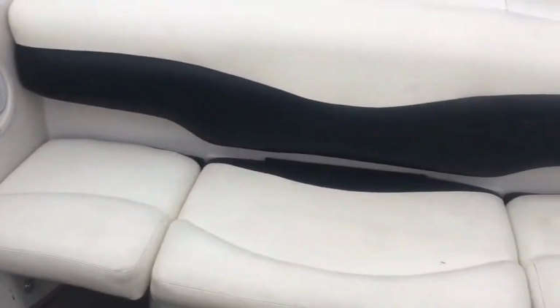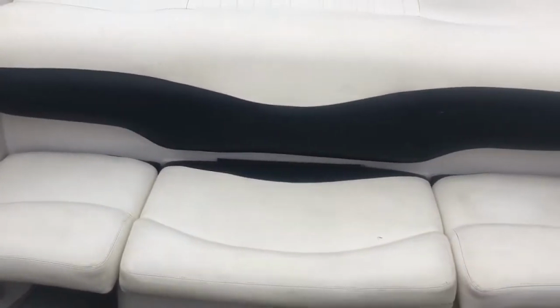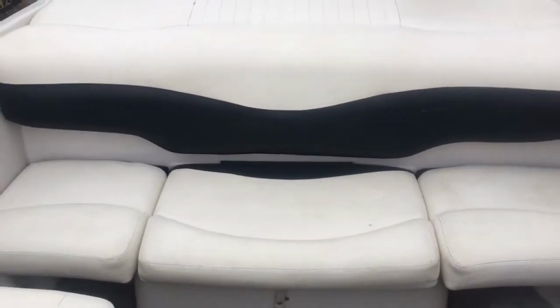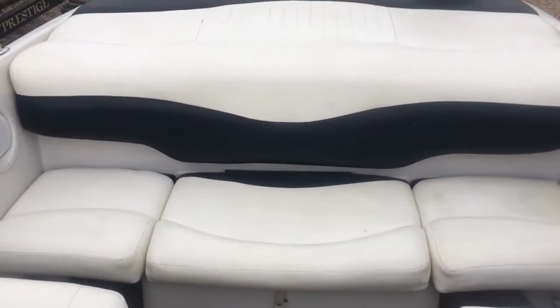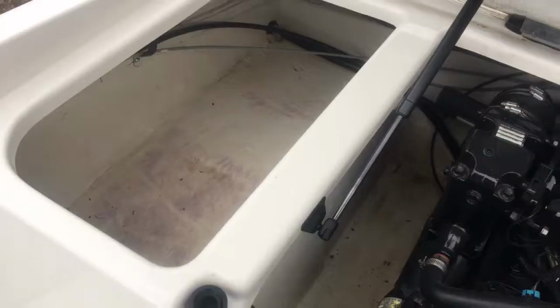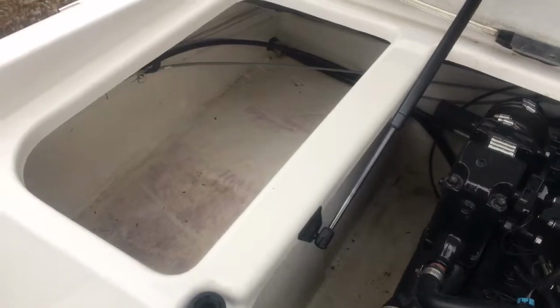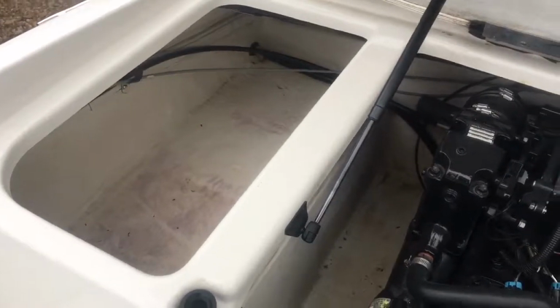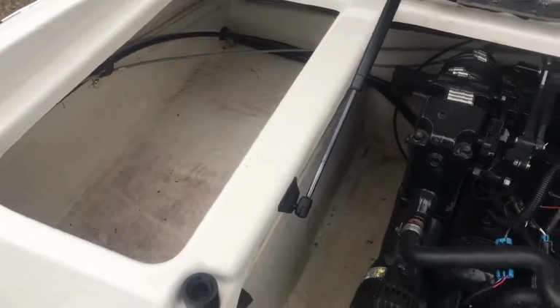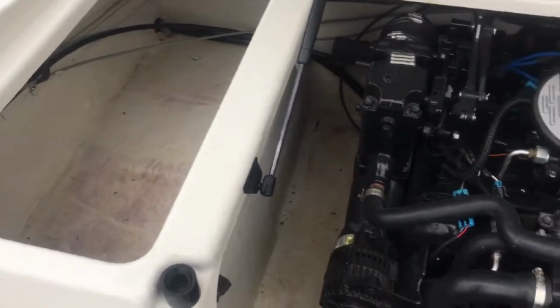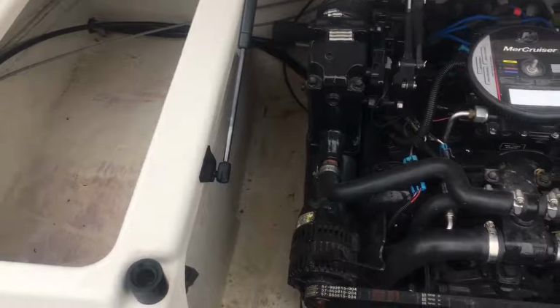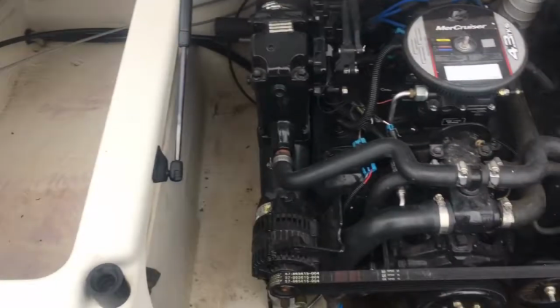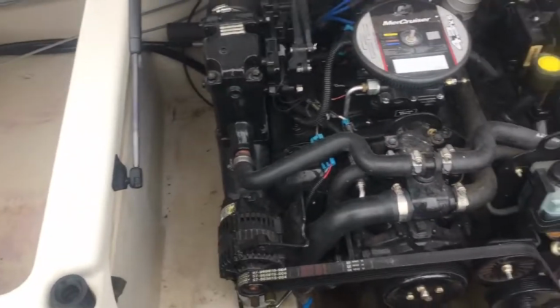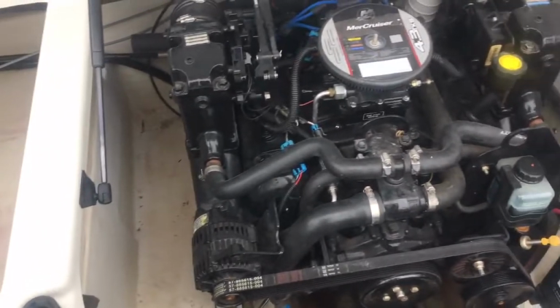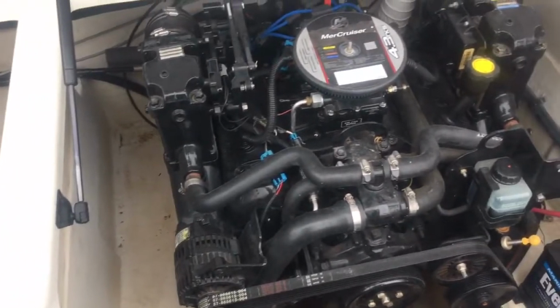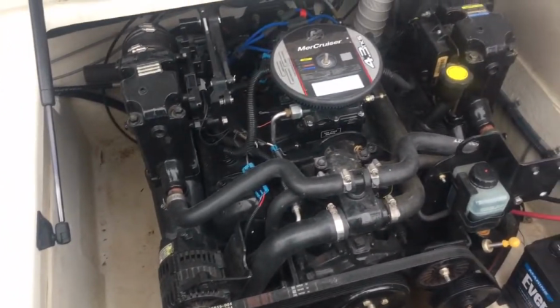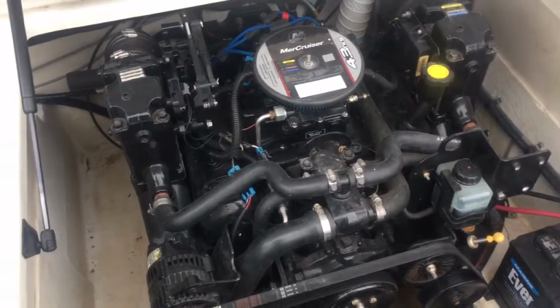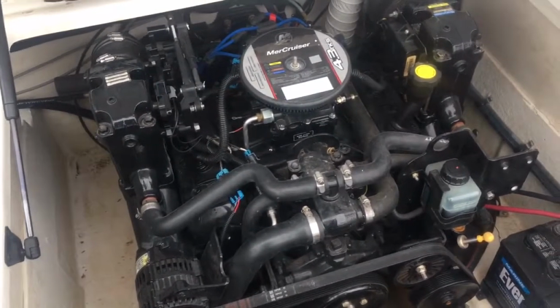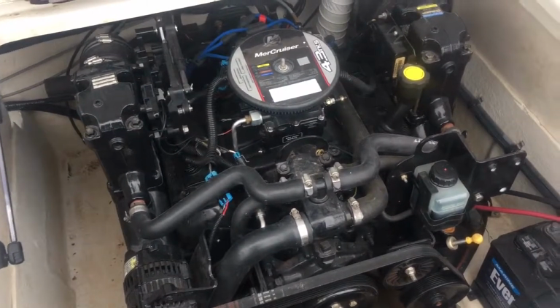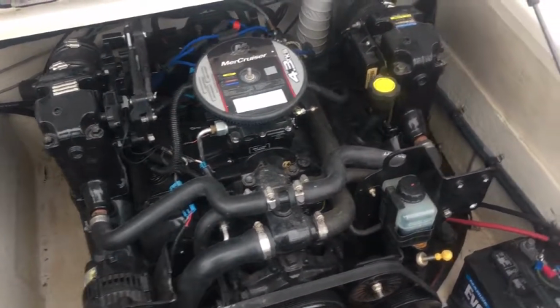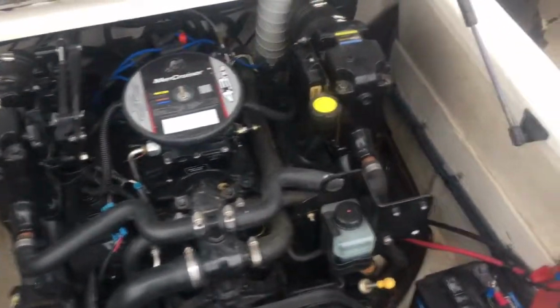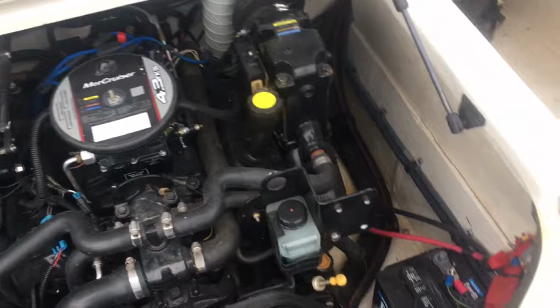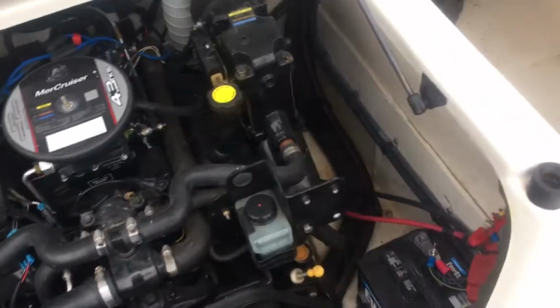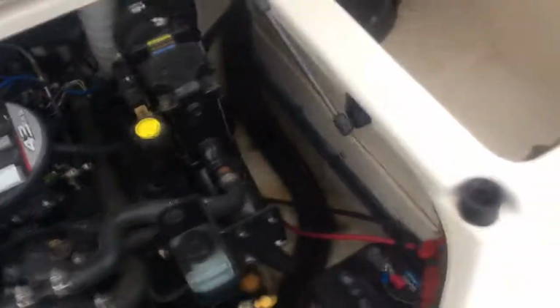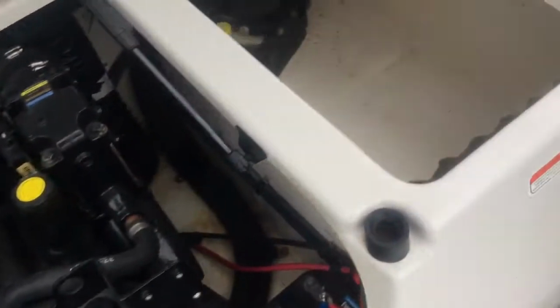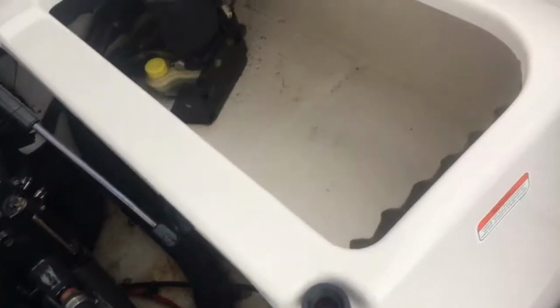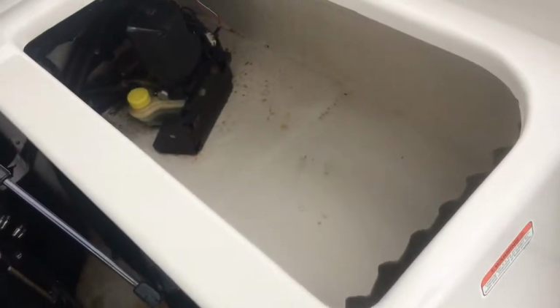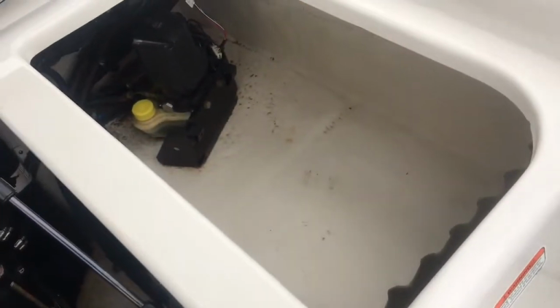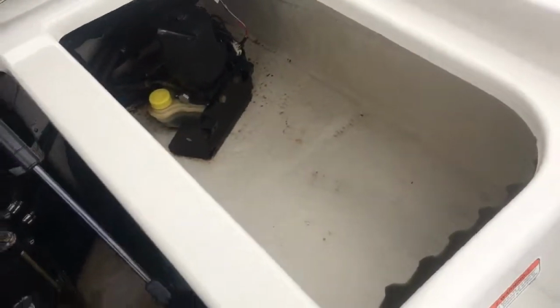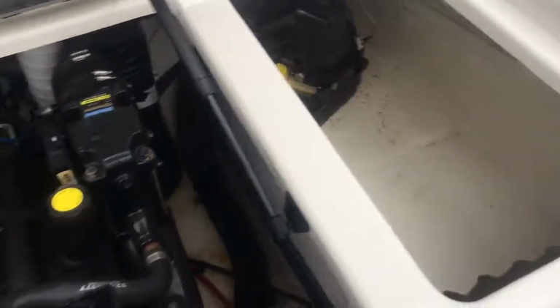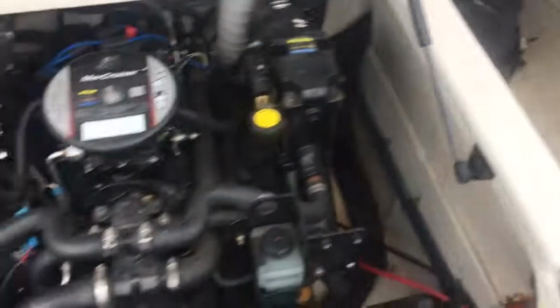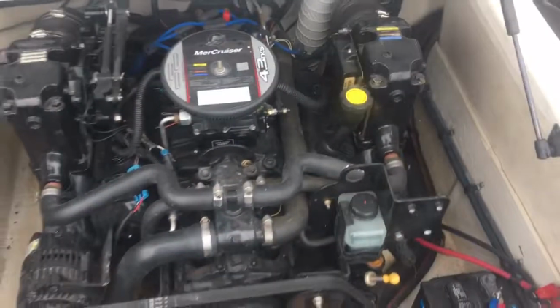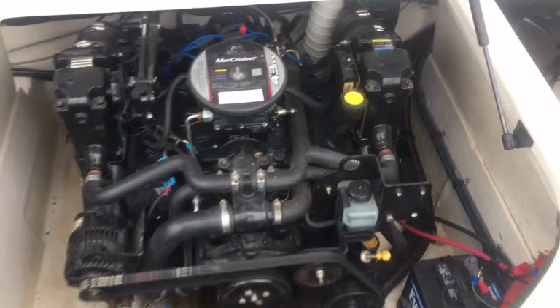Let's open that engine compartment. You pop the engine hatch on this Tahoe — it's got big storage to the starboard side. It's got the 4.3 TKS Mercury, 190 horse. Got nice storage over here by the trim pump. There she is.